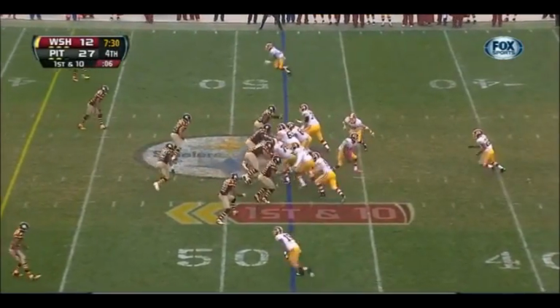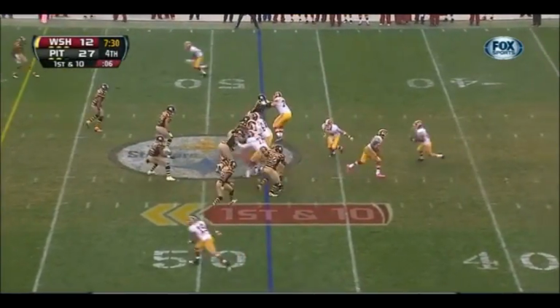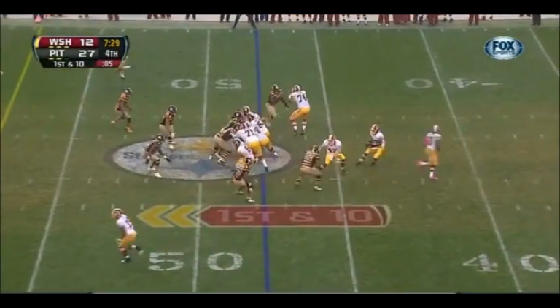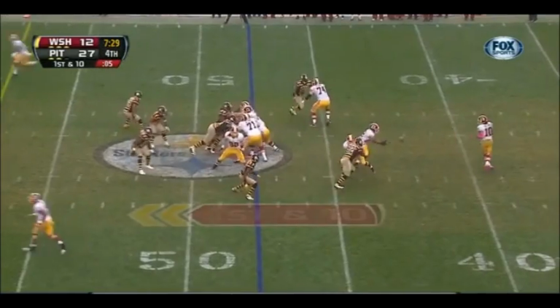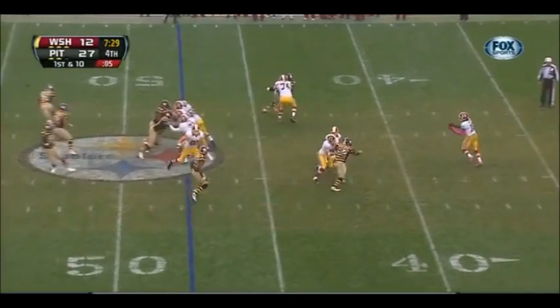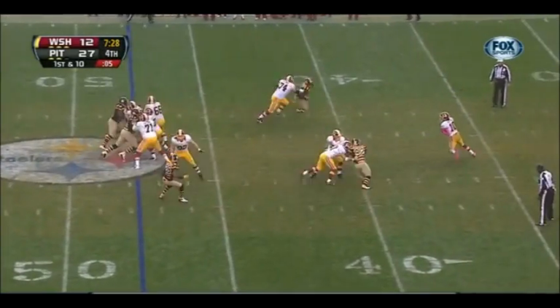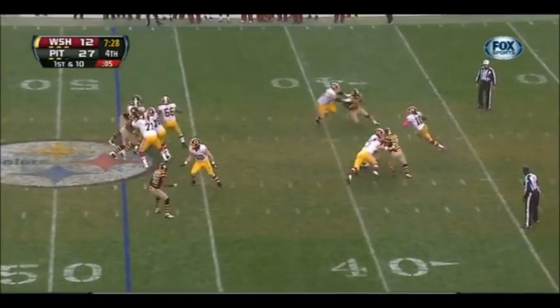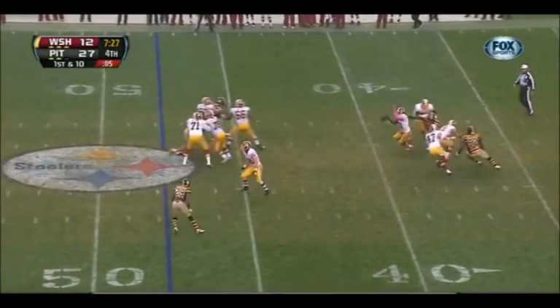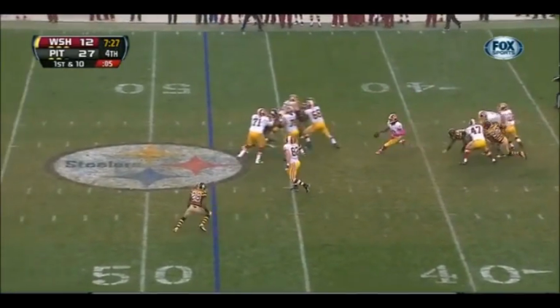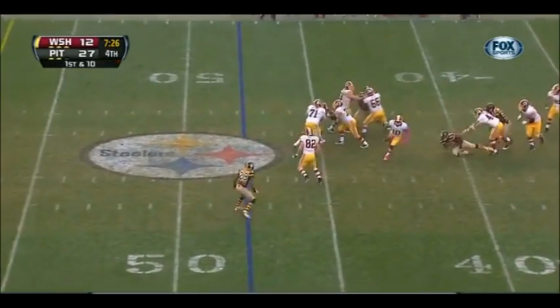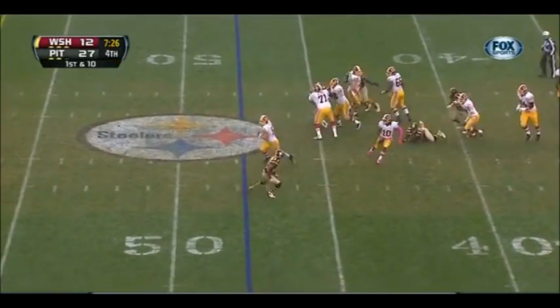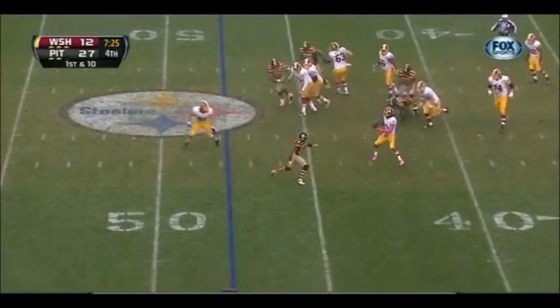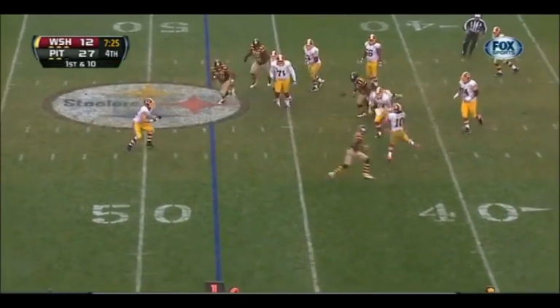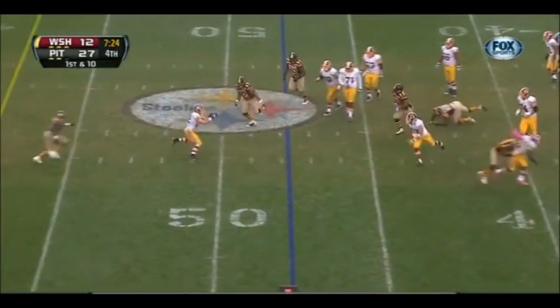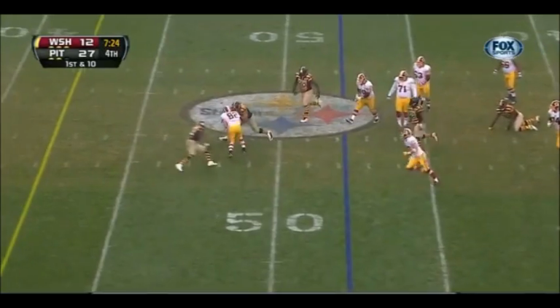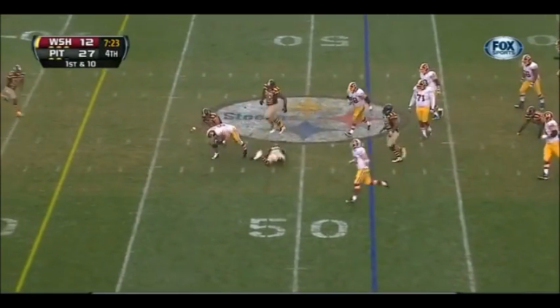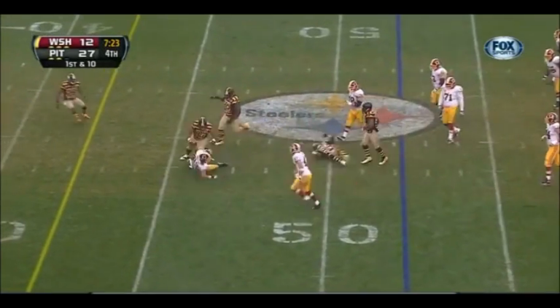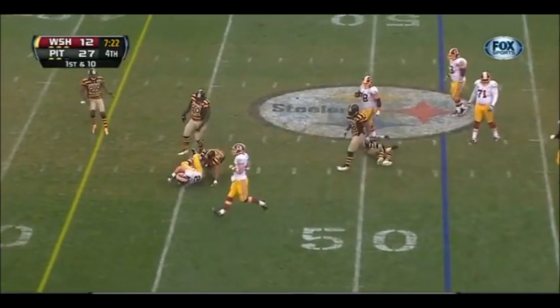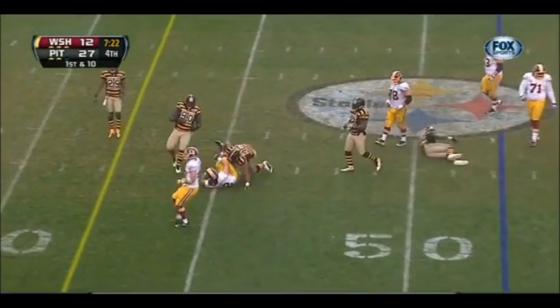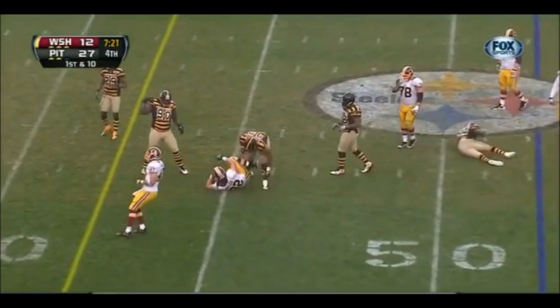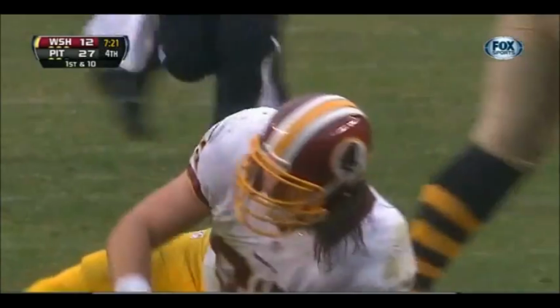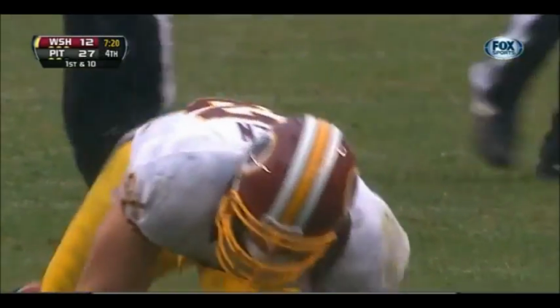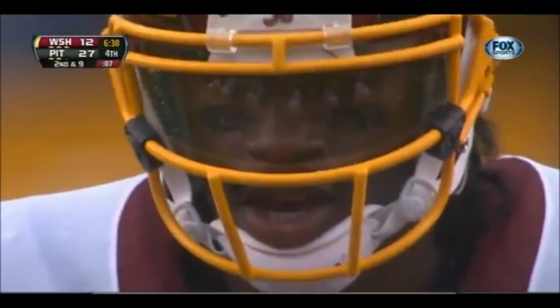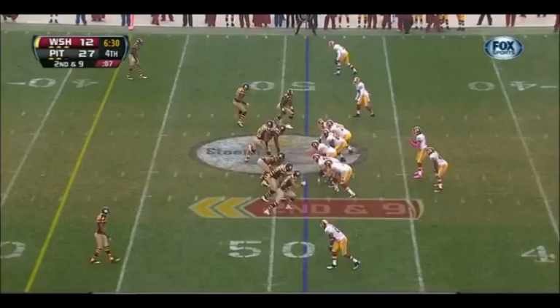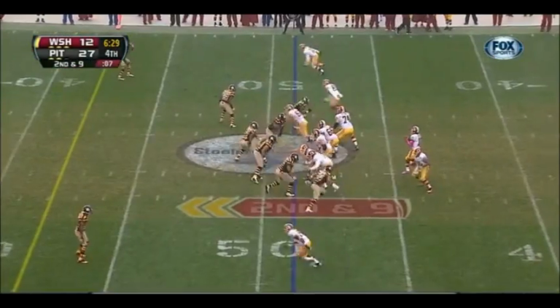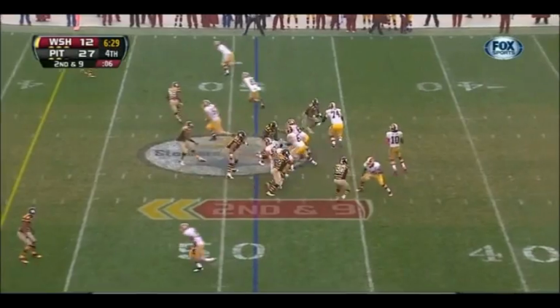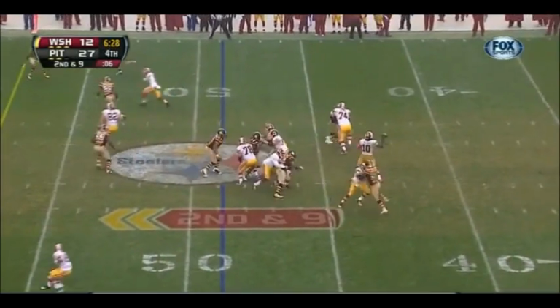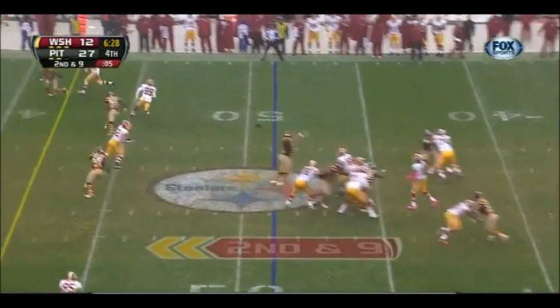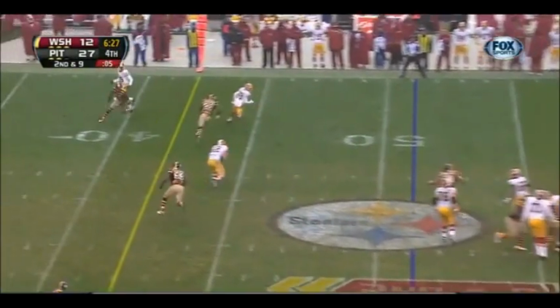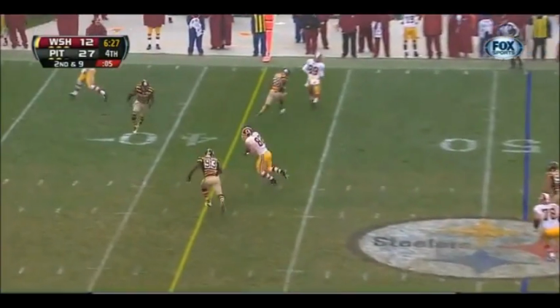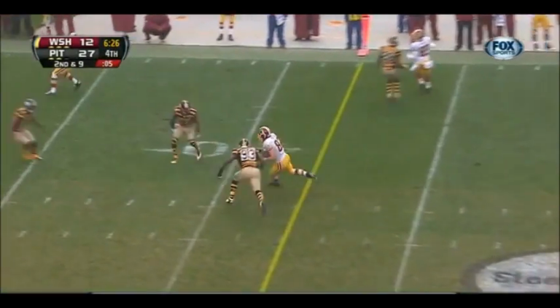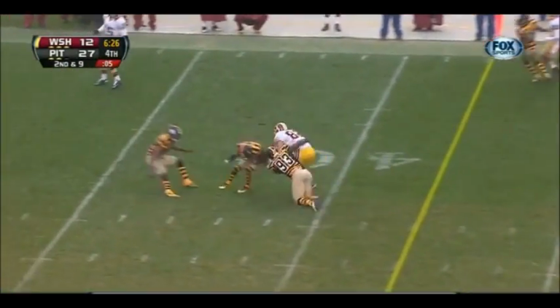Royster in the backfield takes the toss. Griffin steps up, looking, buys some time. Ducks it off to Paulson, and he's down to the Steelers 46. Griffin throws, completes to Paulson.